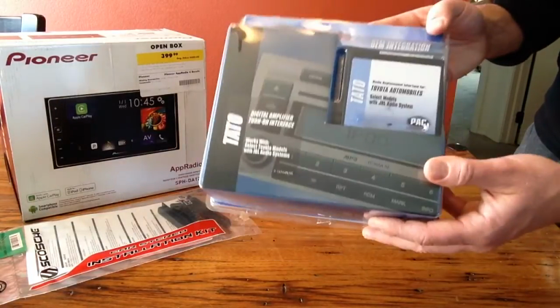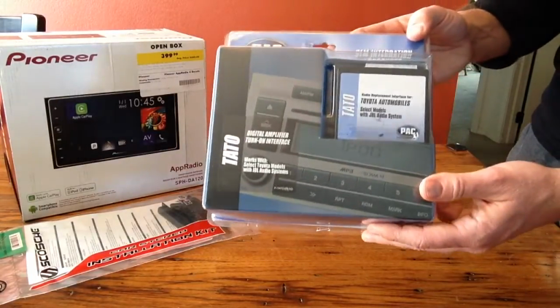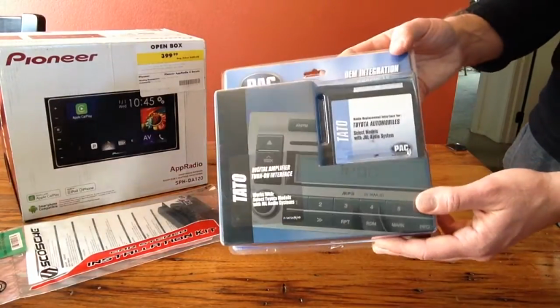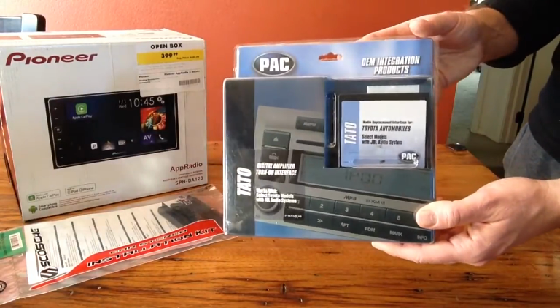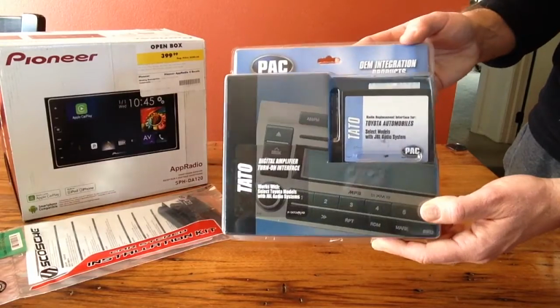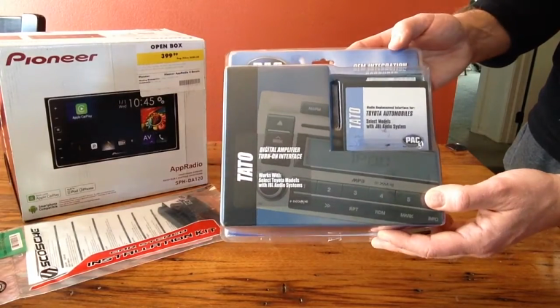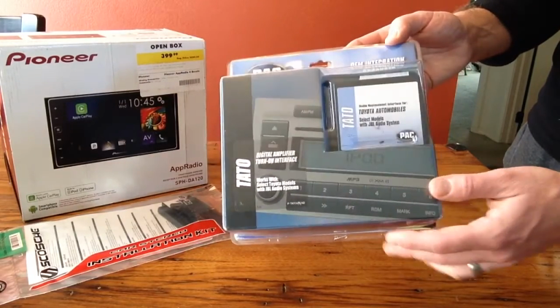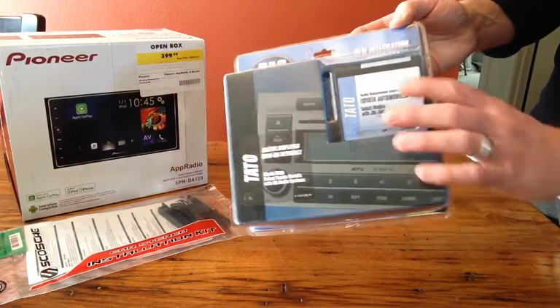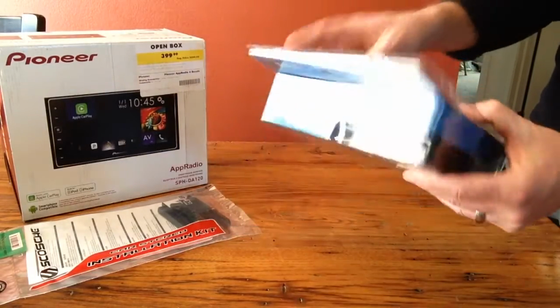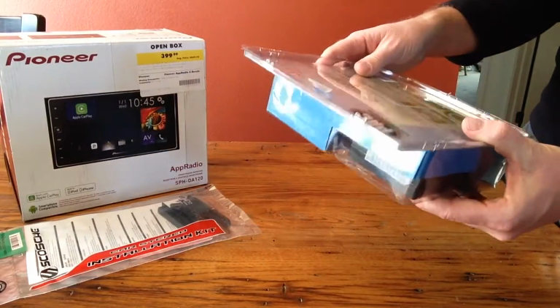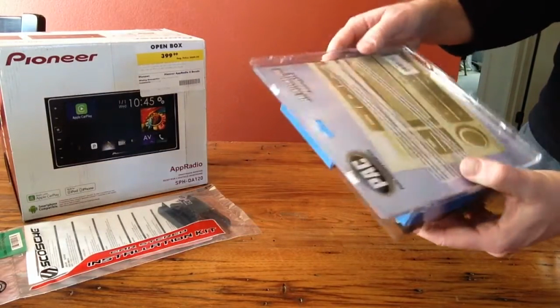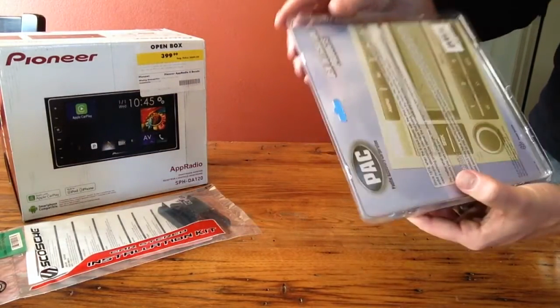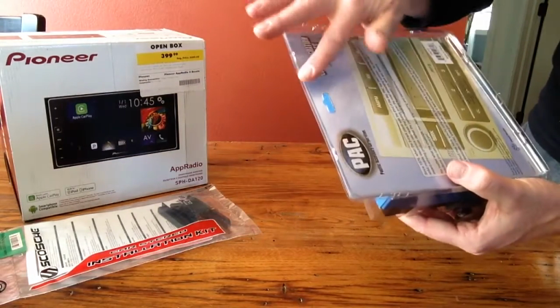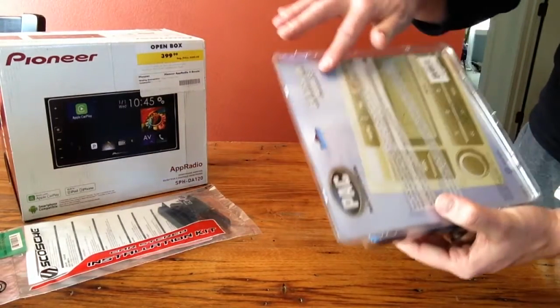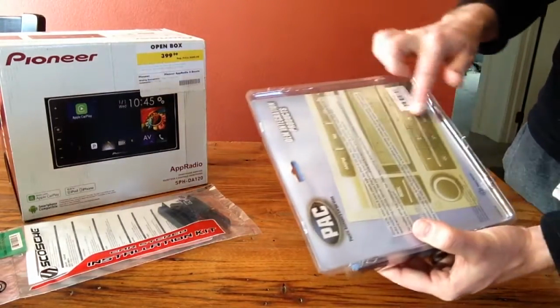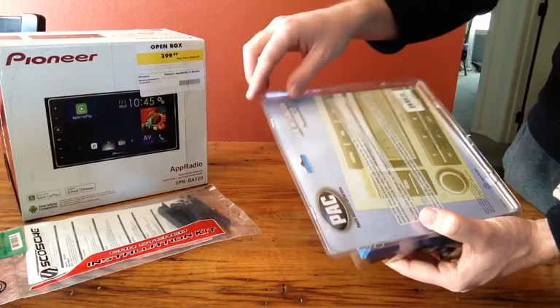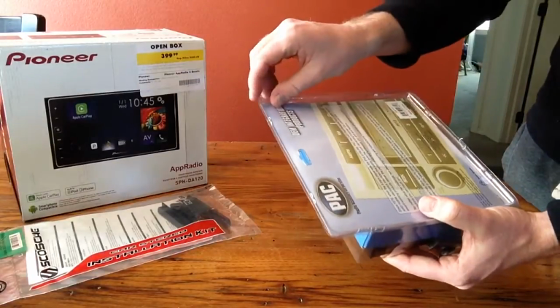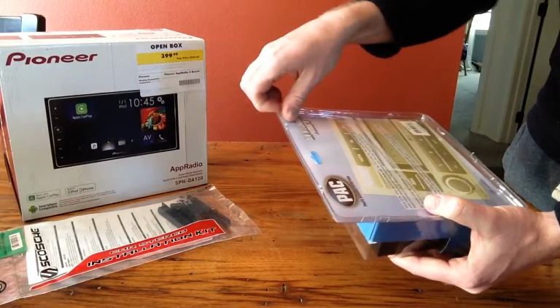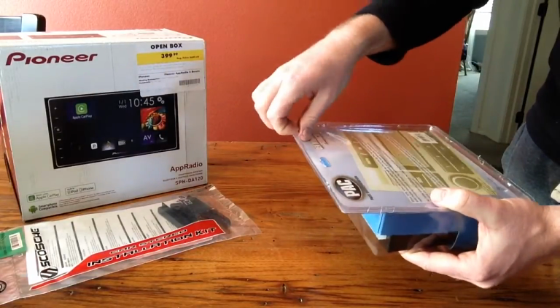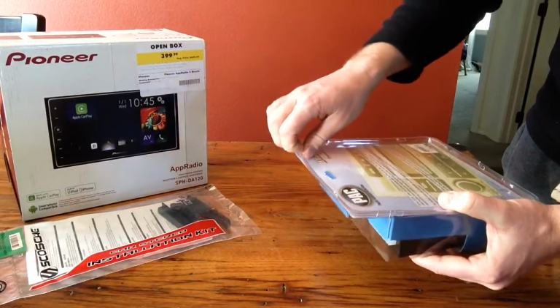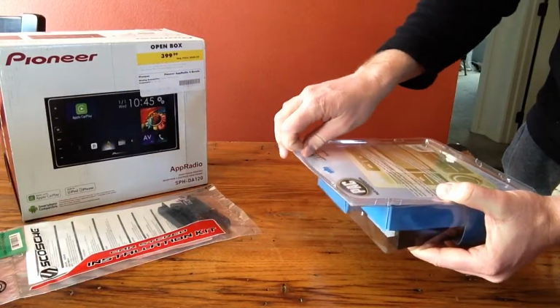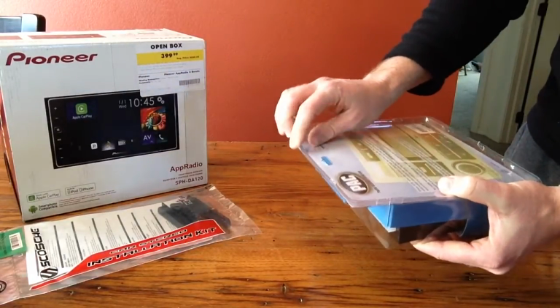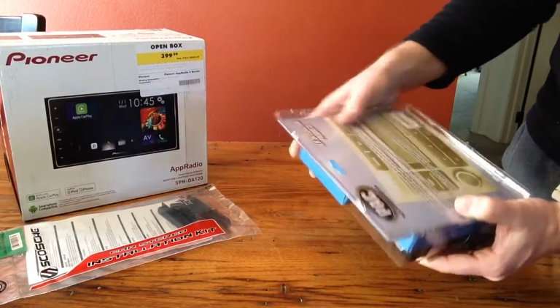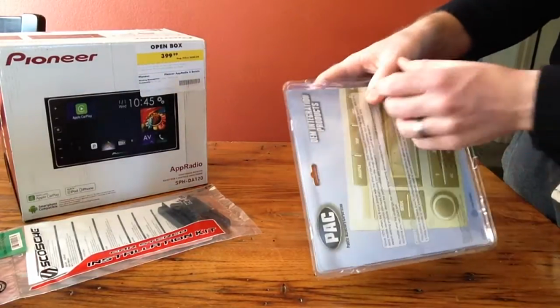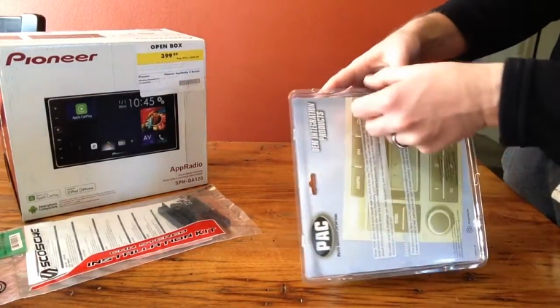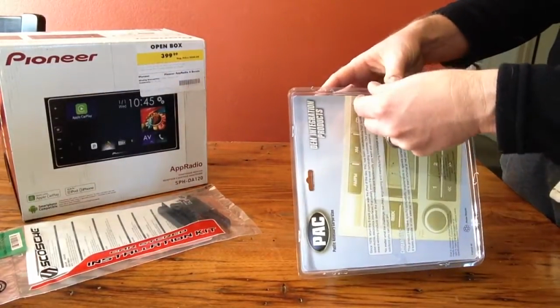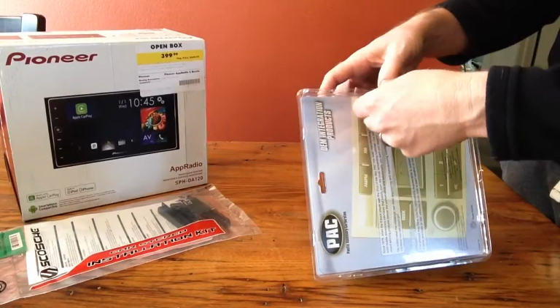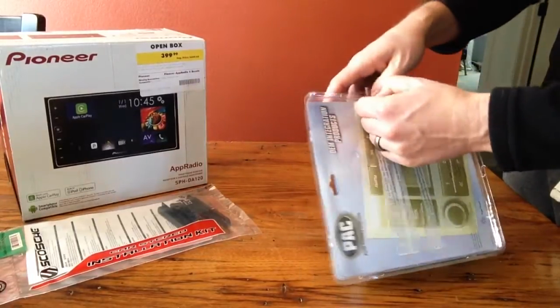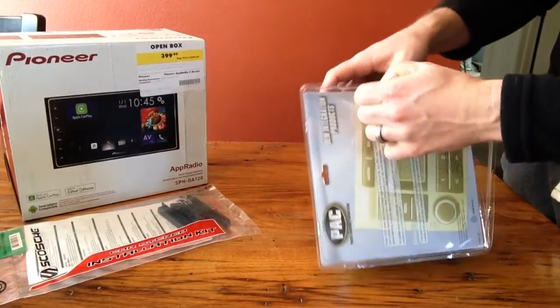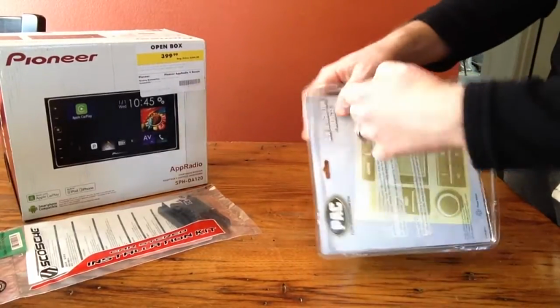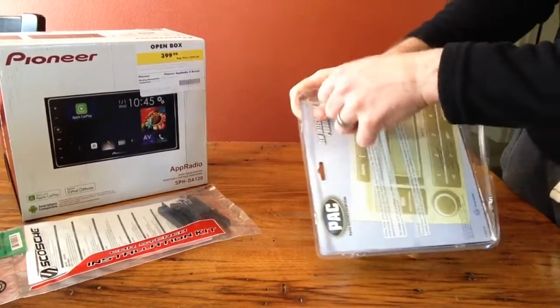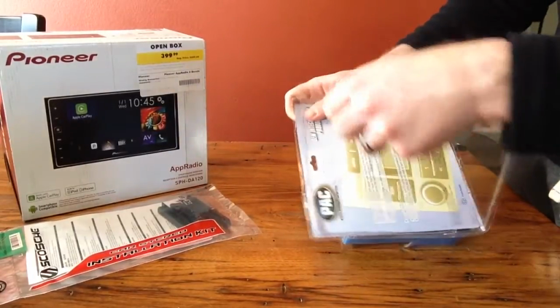I'm going to do an unboxing of this just so you can see what it all entails. This is actually sealed around here with some staples, so it's going to take a little bit of prying here to pop that off.